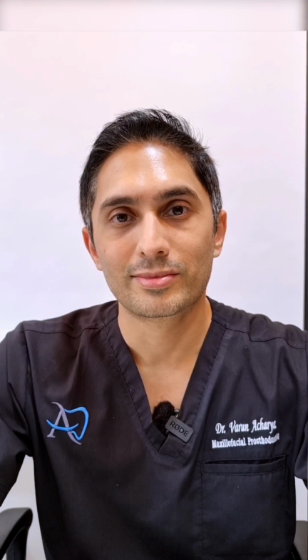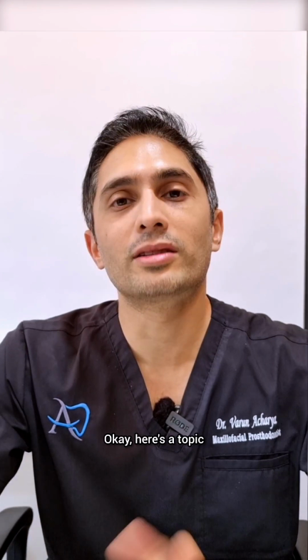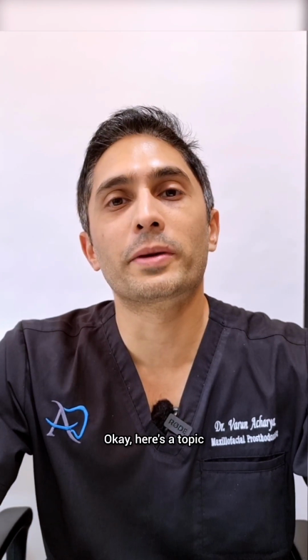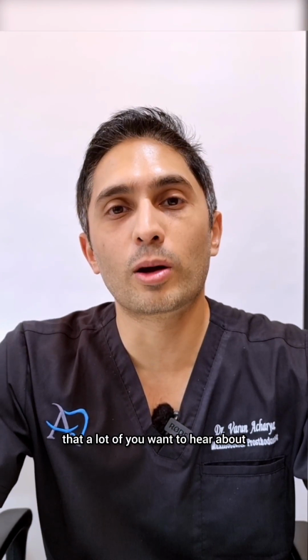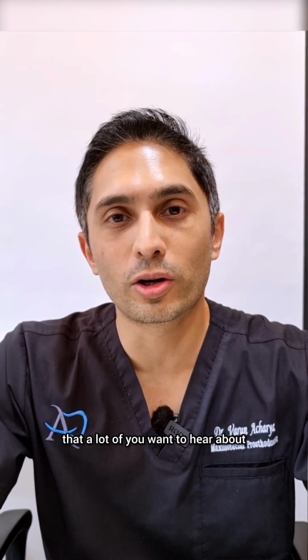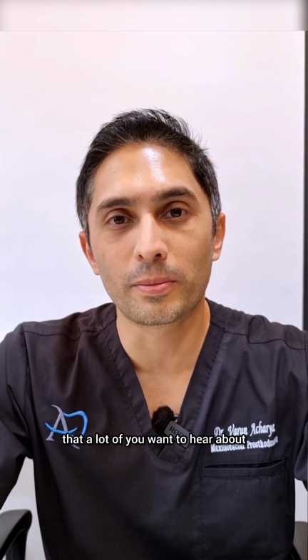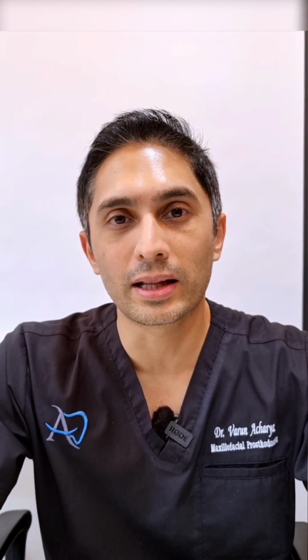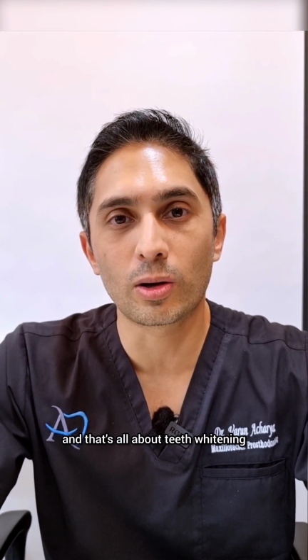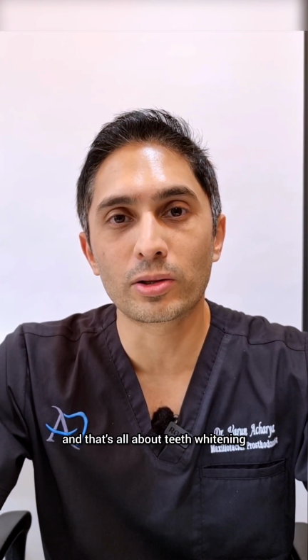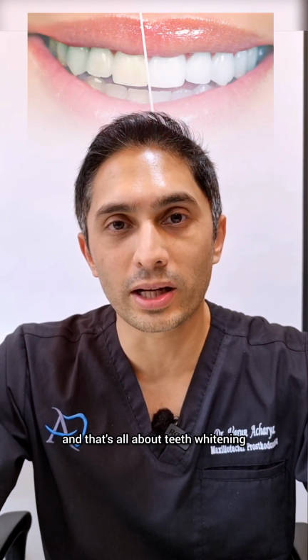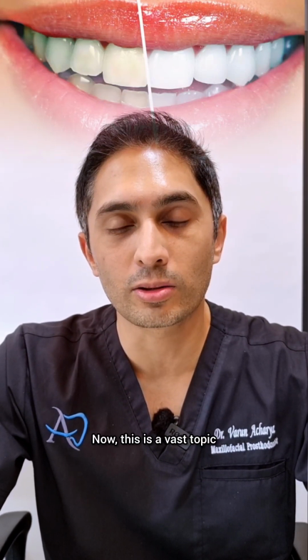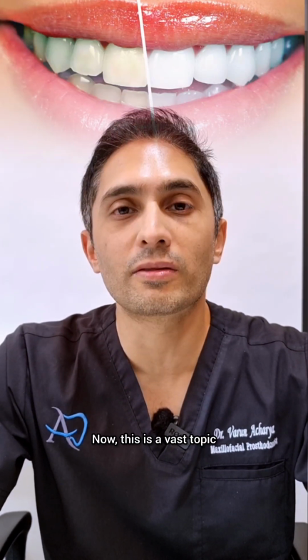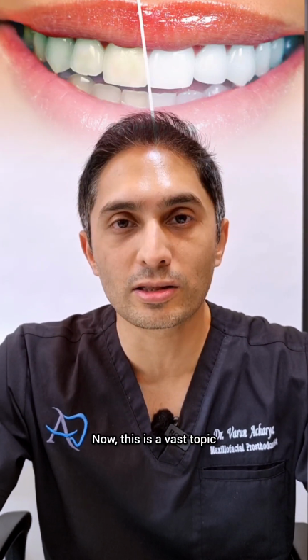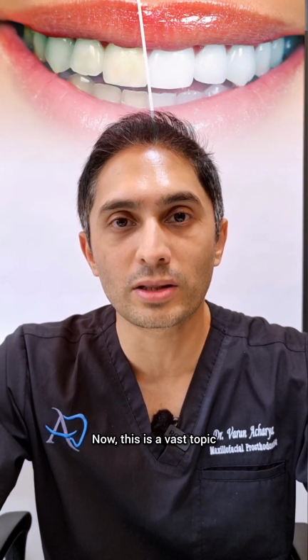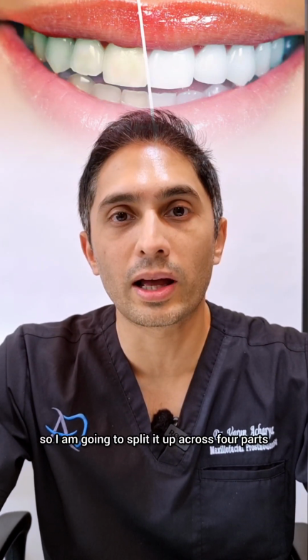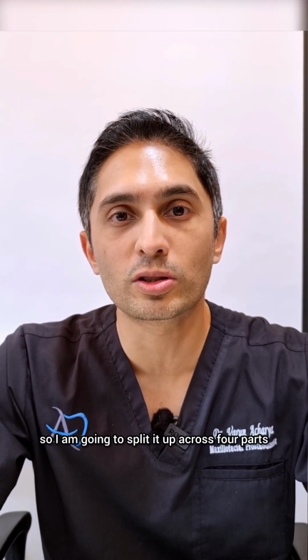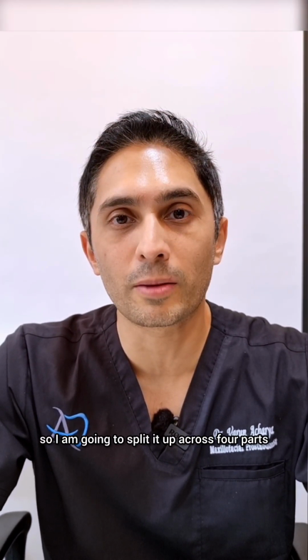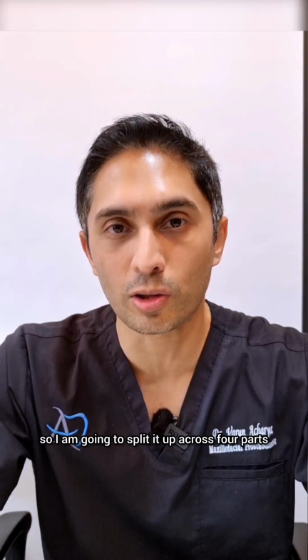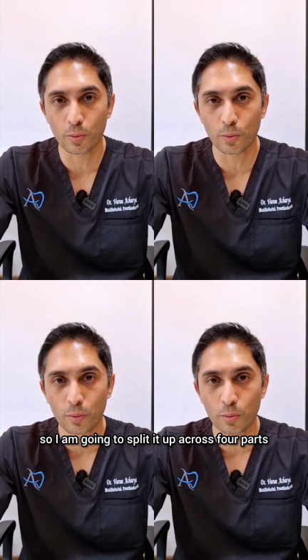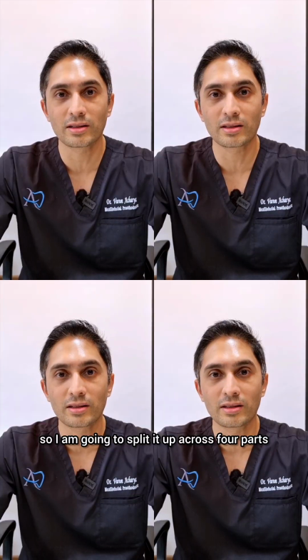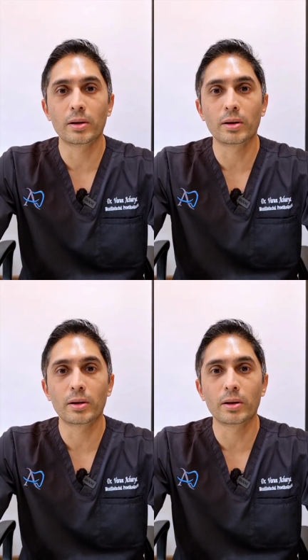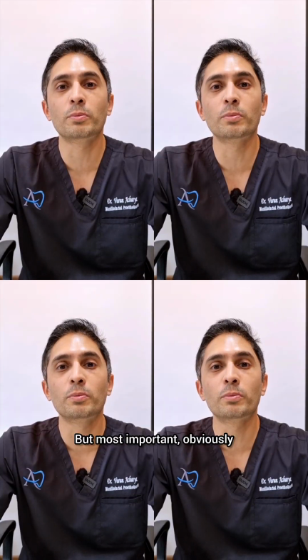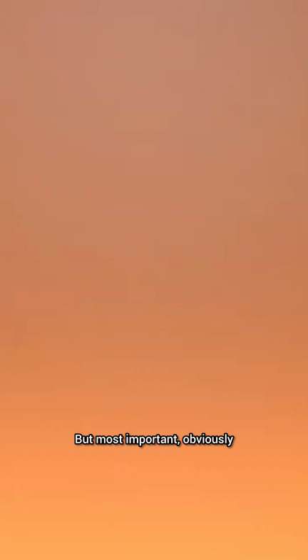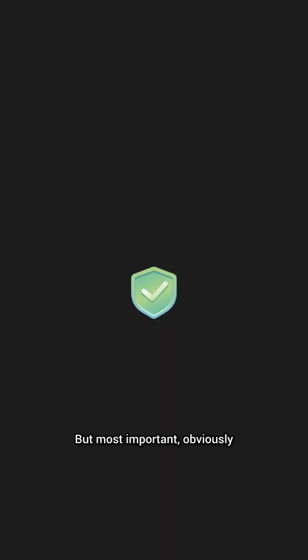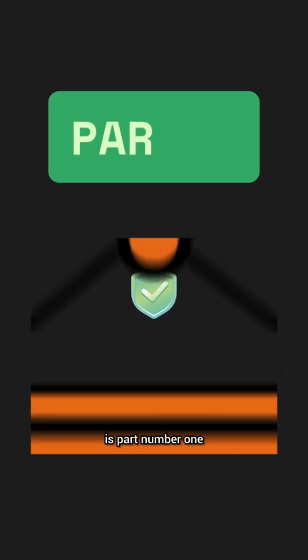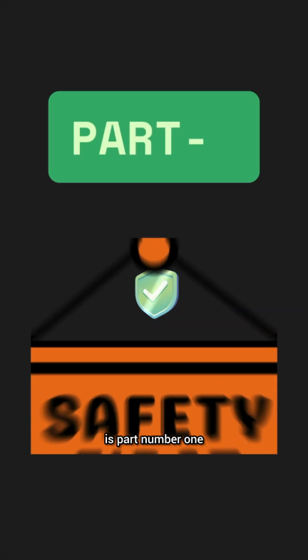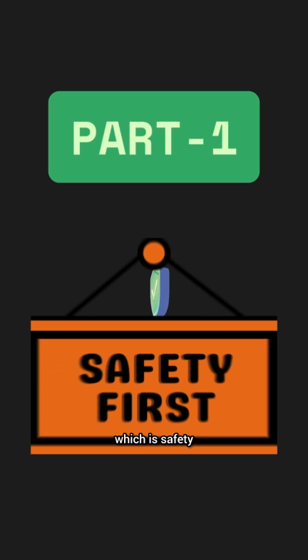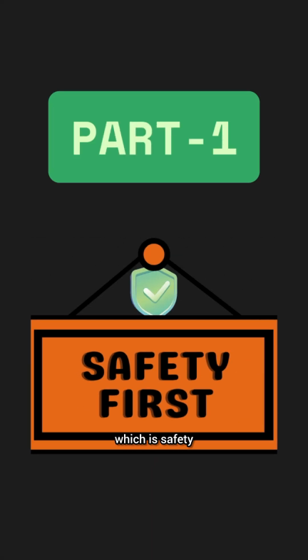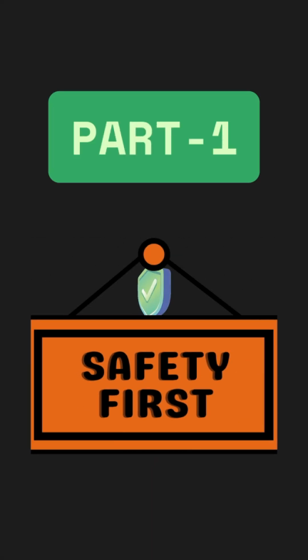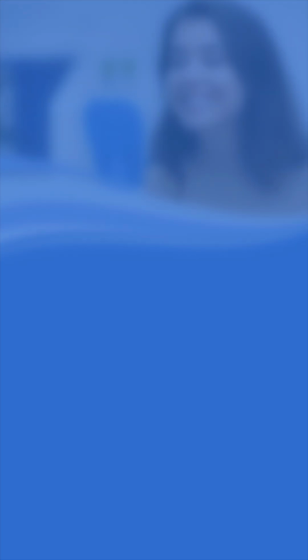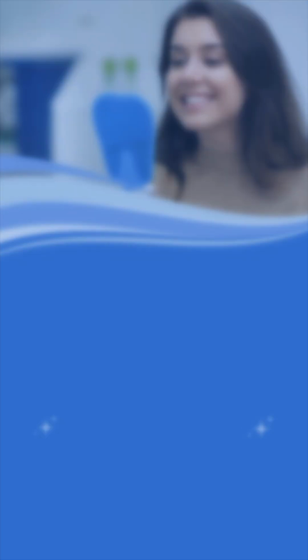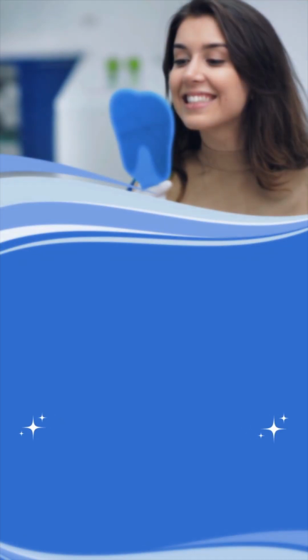Here's a topic that a lot of you want to hear about and that's all about teeth whitening. This is a vast topic so I am going to split it up across four parts, but most importantly, part number one is safety. Is tooth whitening safe?